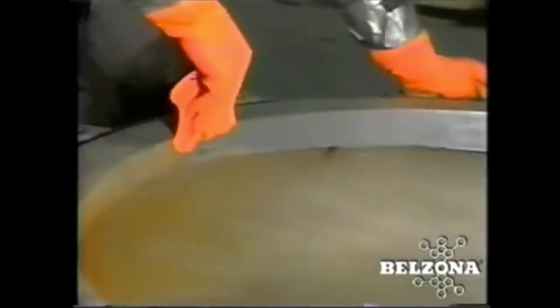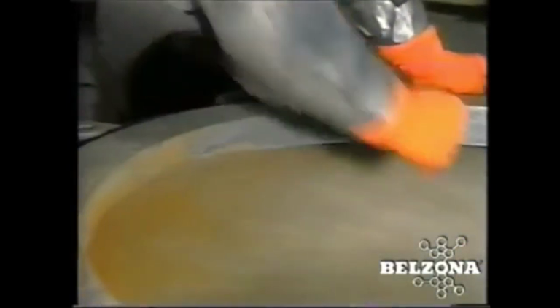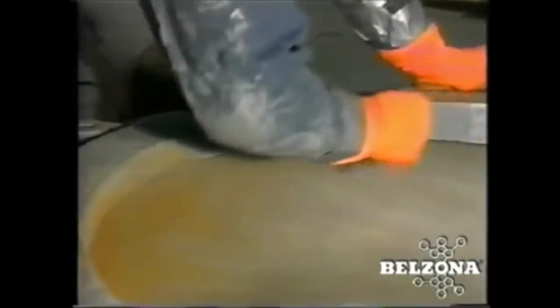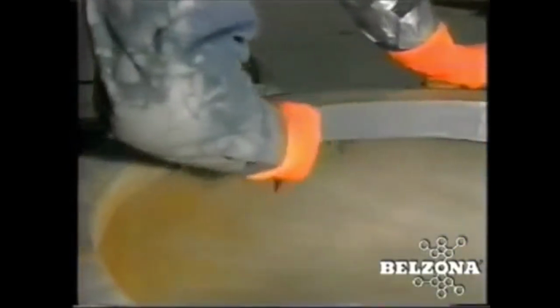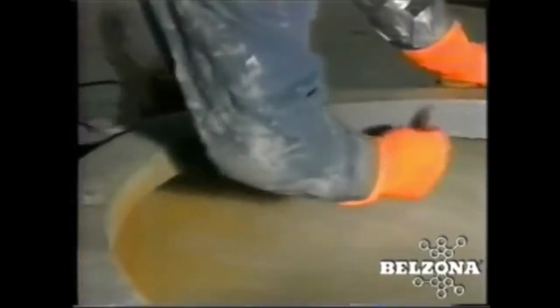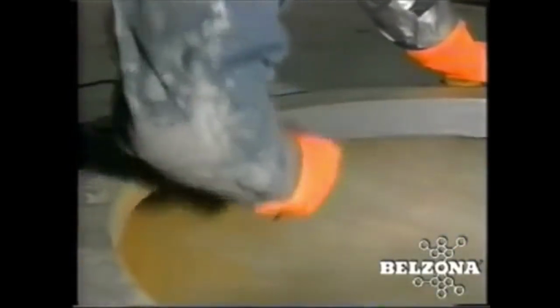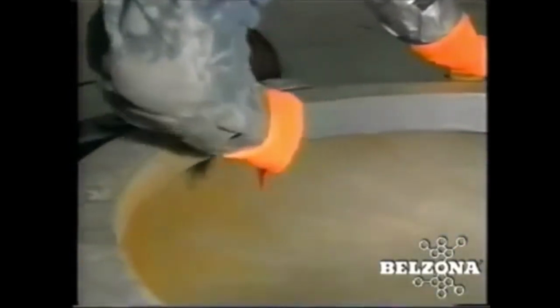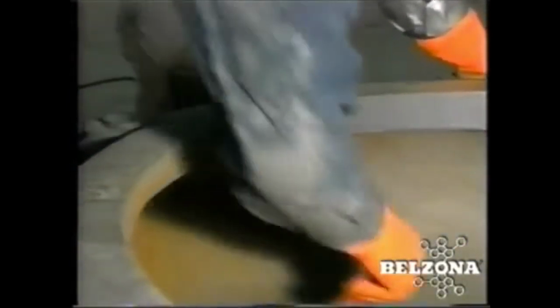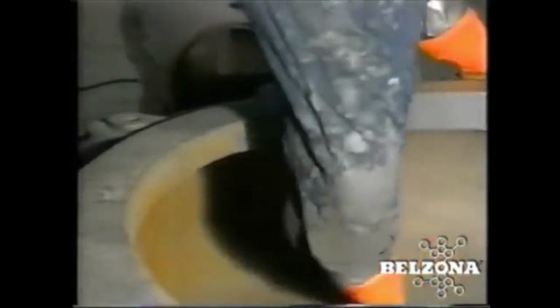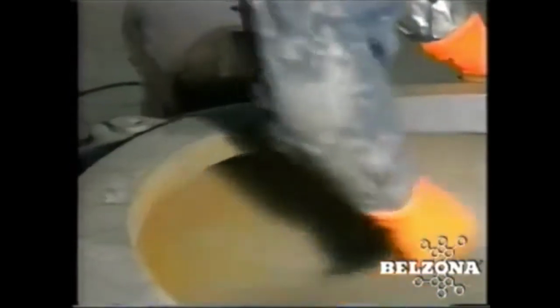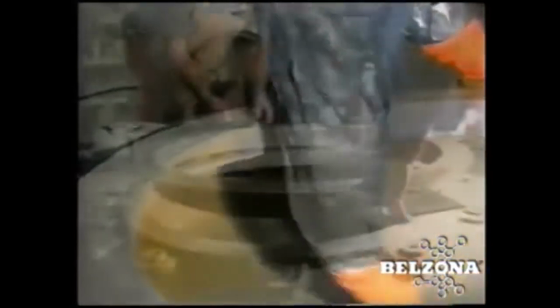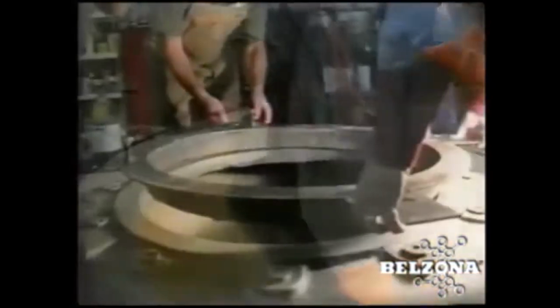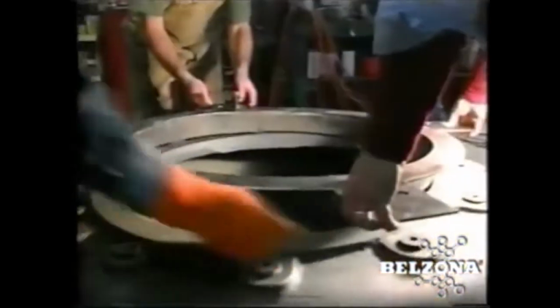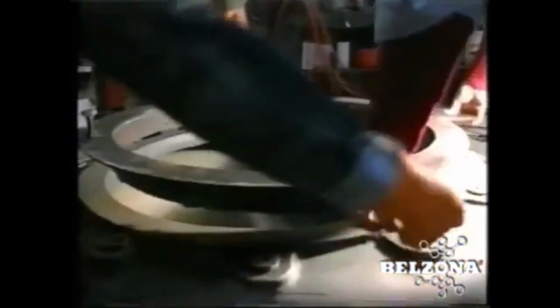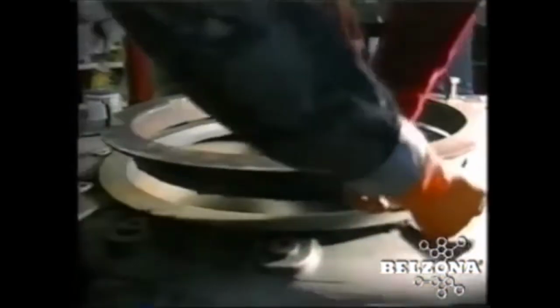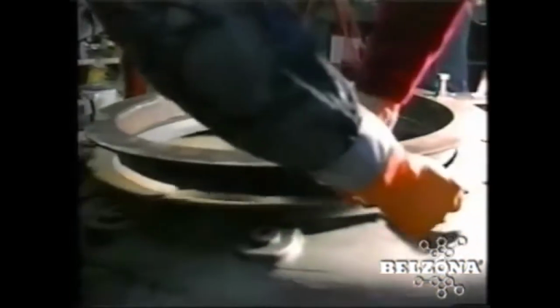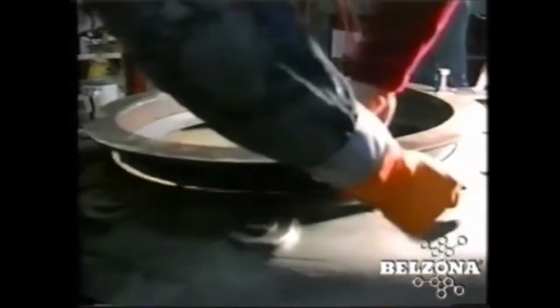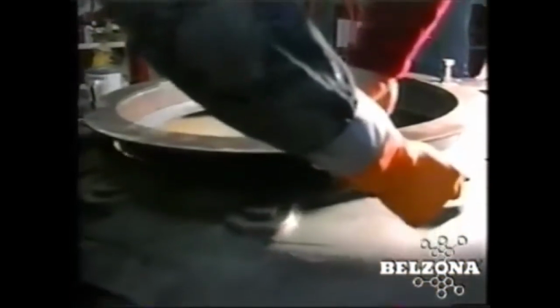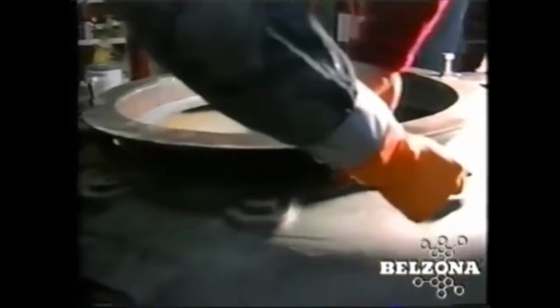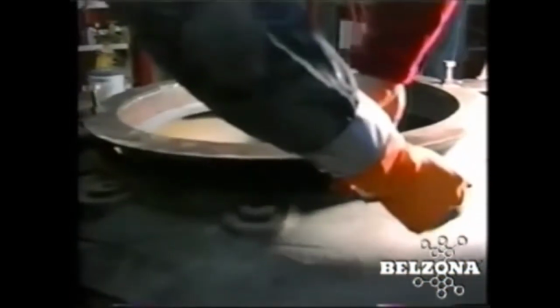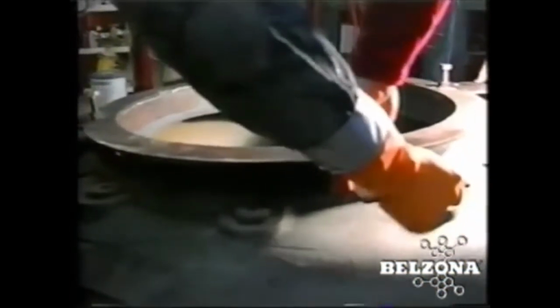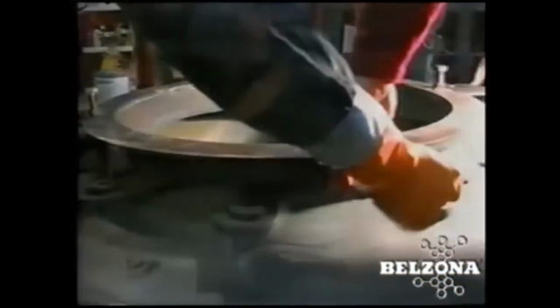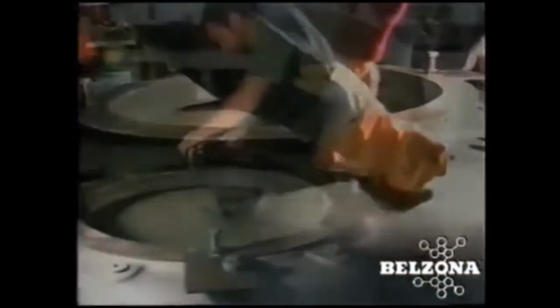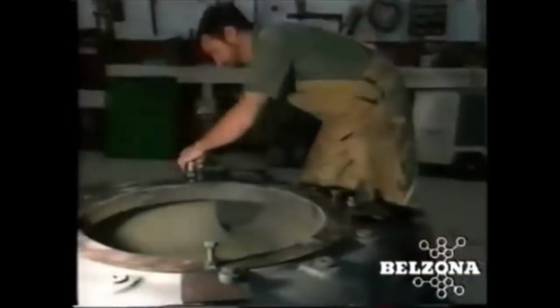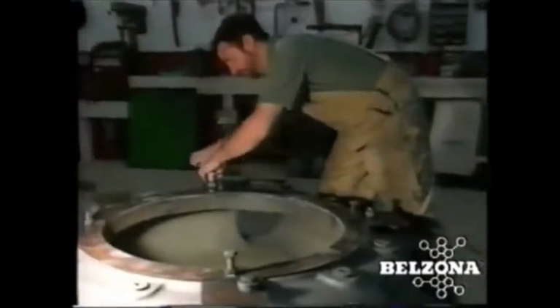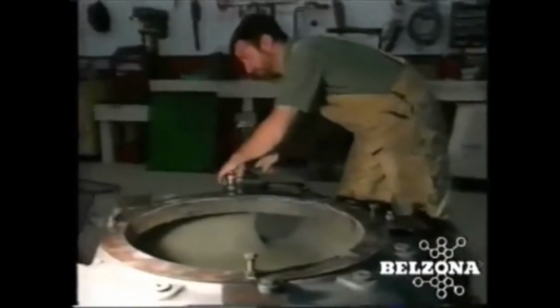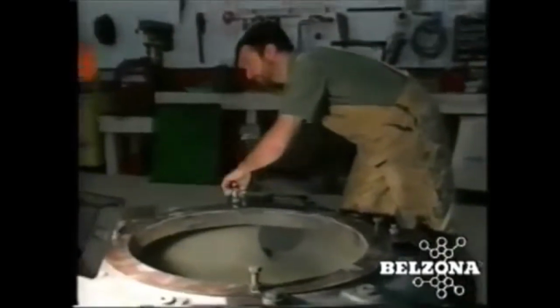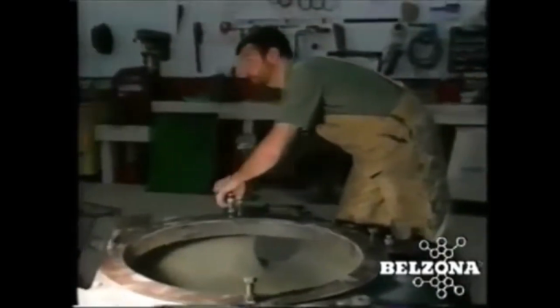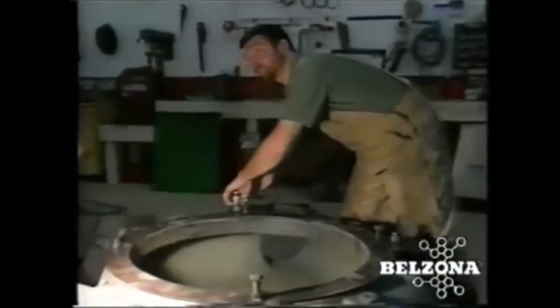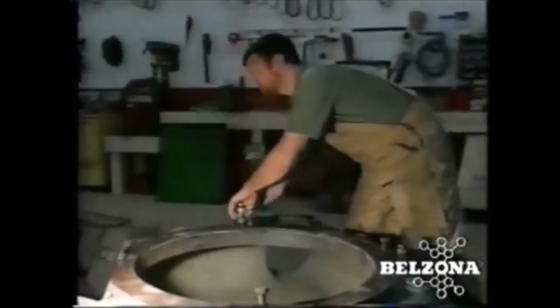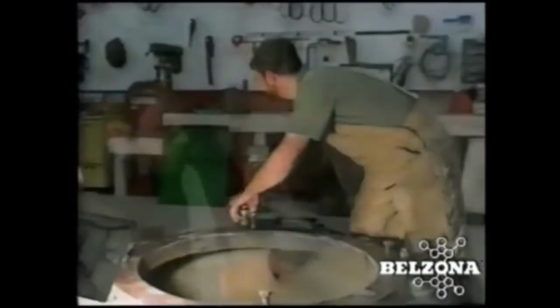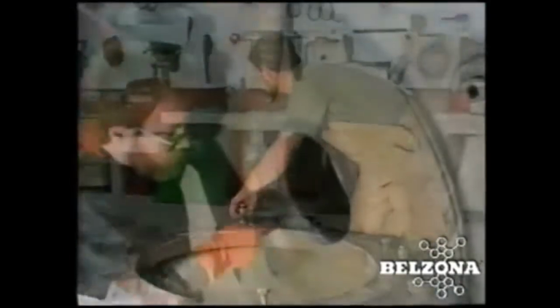As in any abrasive environment, our products provide a sacrificial surface that will protect the expensive volute from wearing. This allows these components to be repaired rather than replaced time after time.